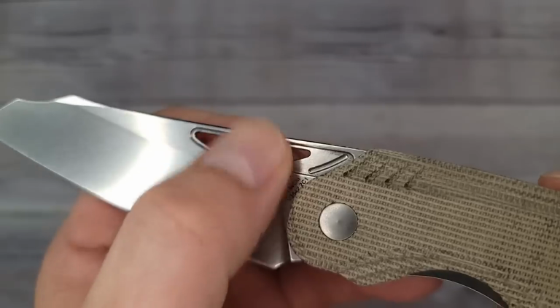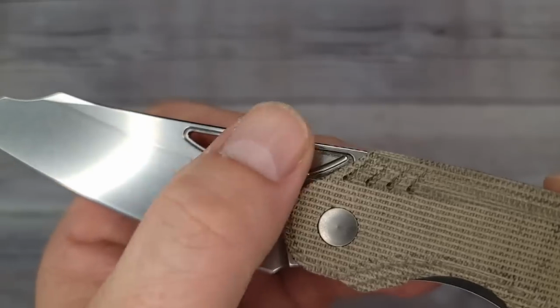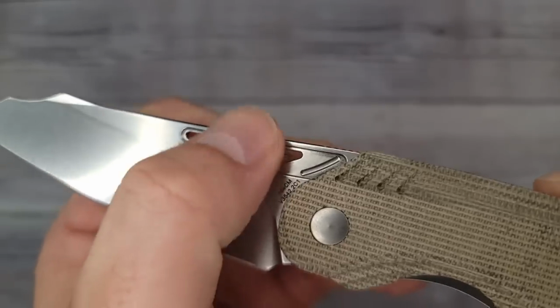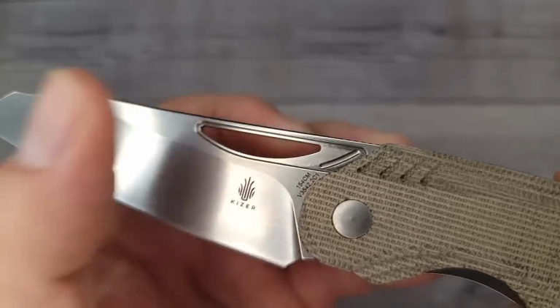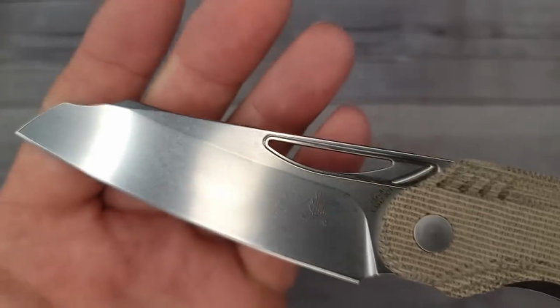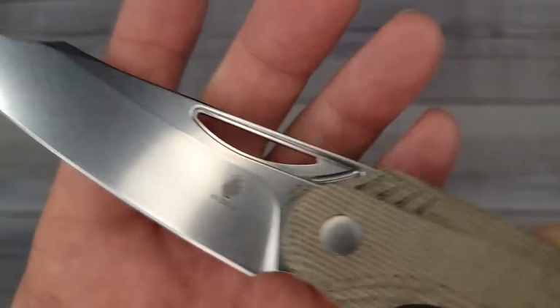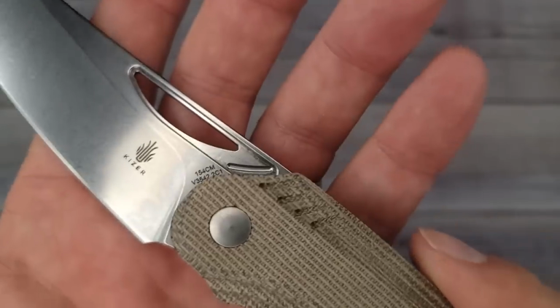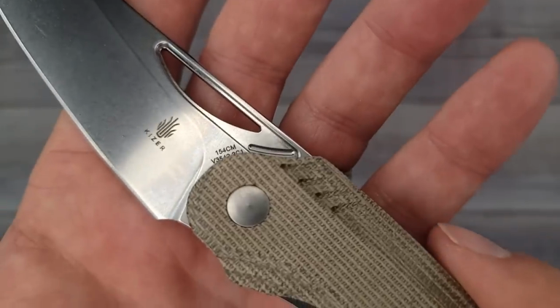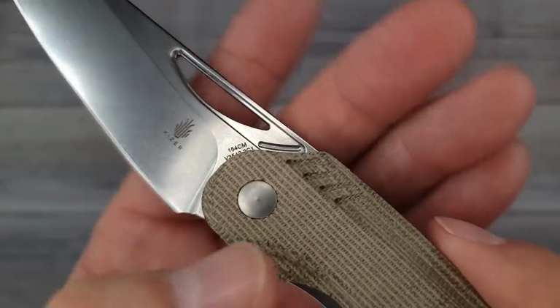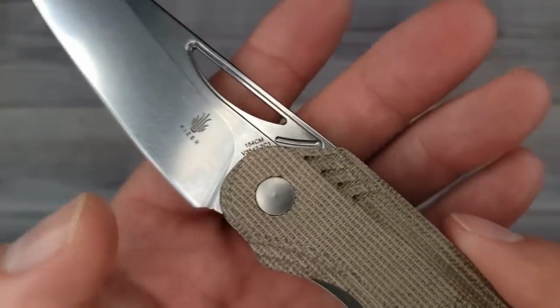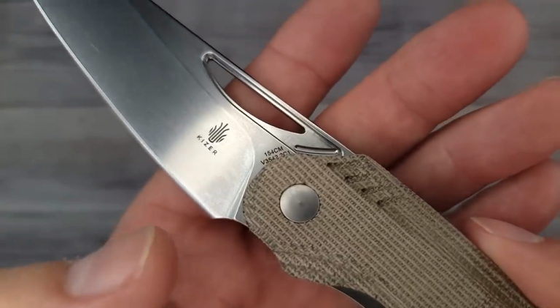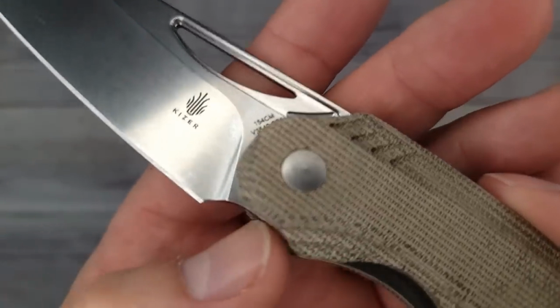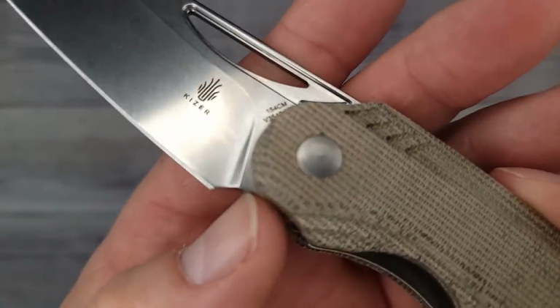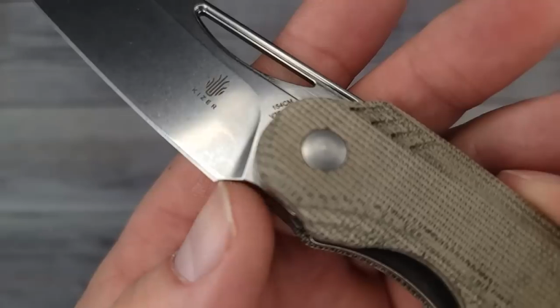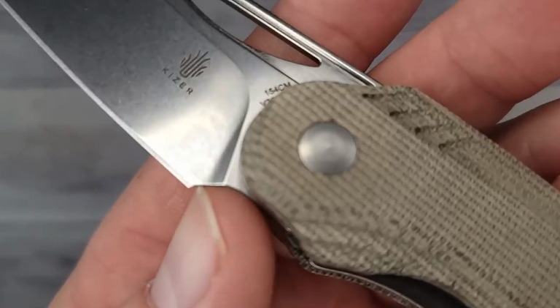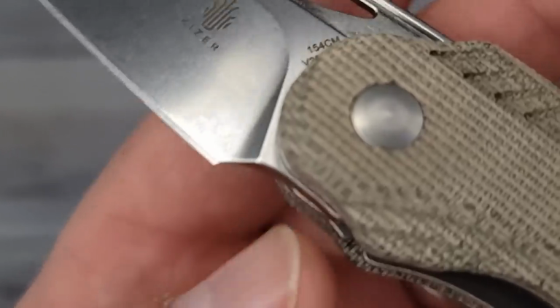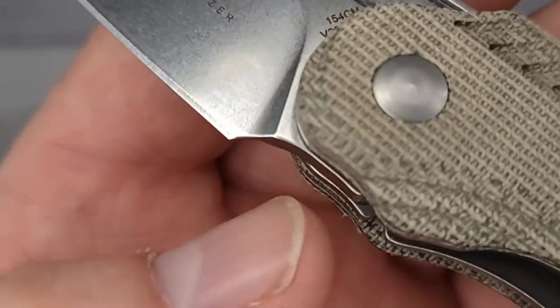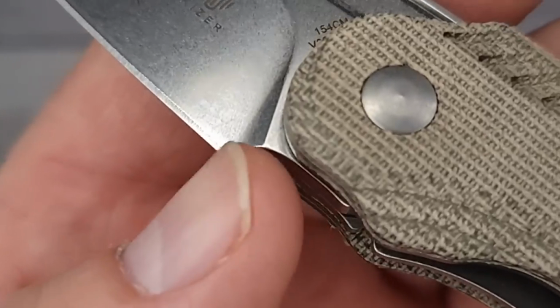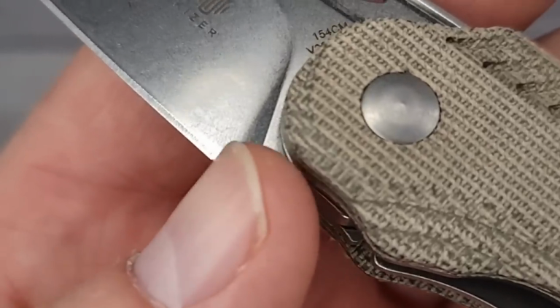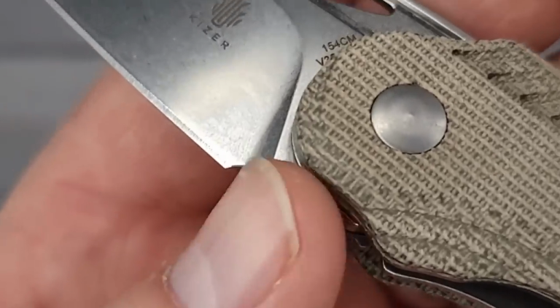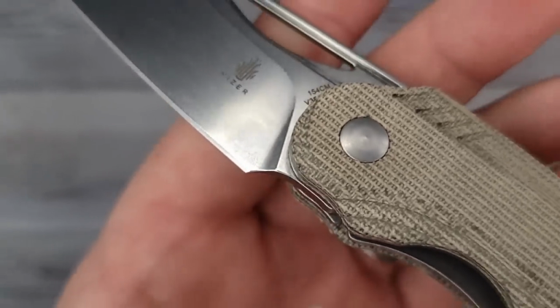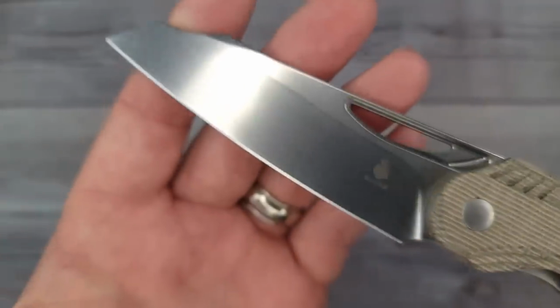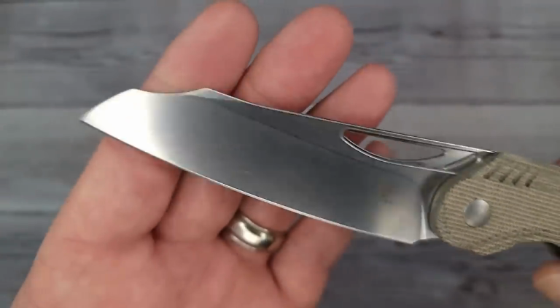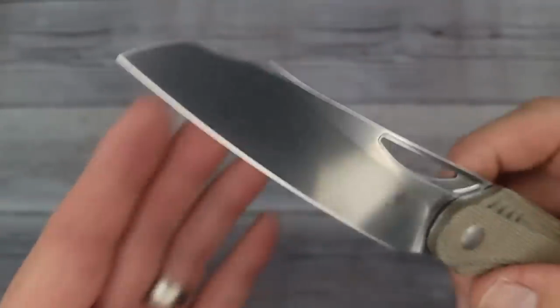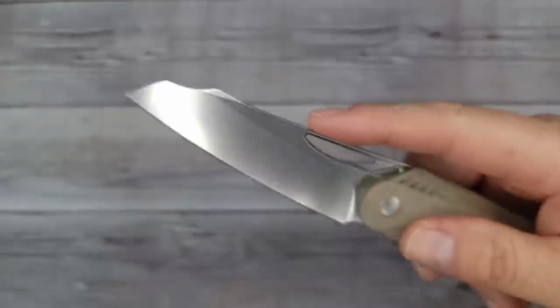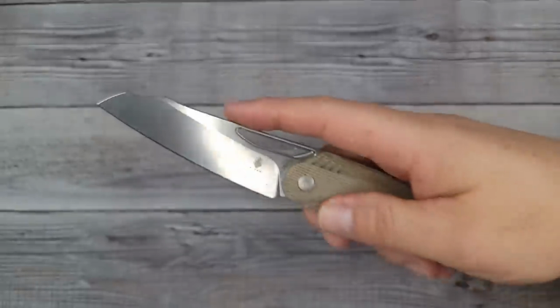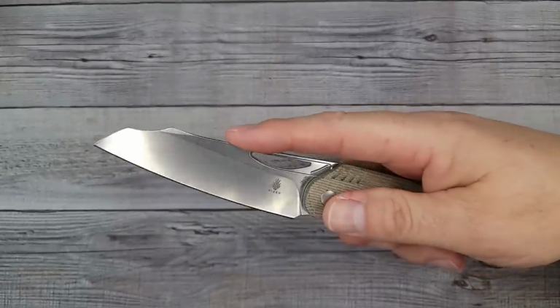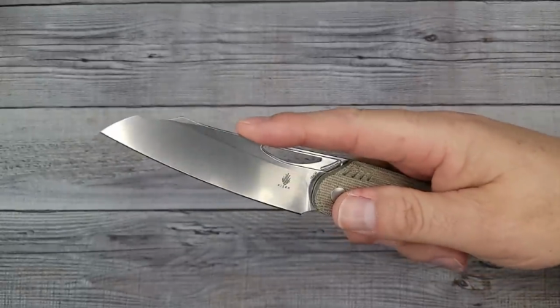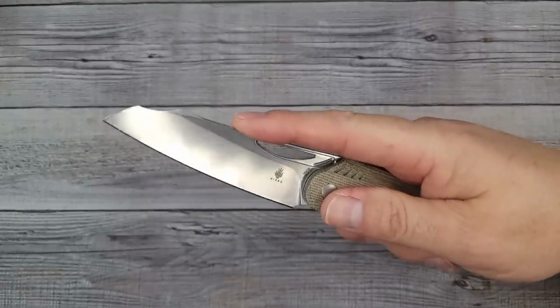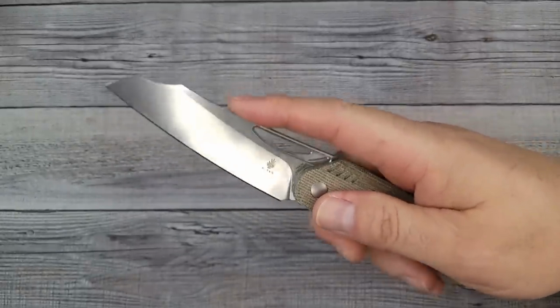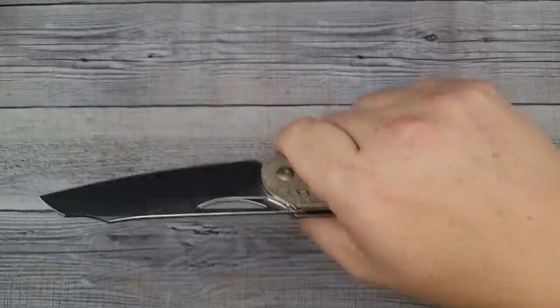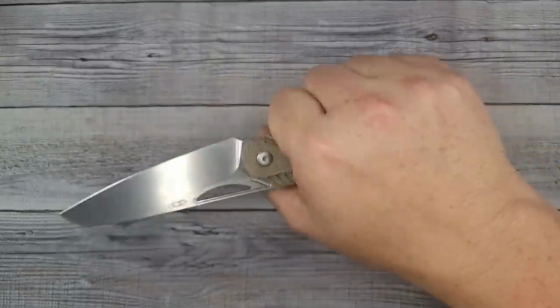The thumb hole is nice but it is not sharp. We'll see if it has enough grab to reverse flick. 154CM blade steel - not a ton of room to sharpen after the plunge grind there, that could be maybe improved just a little bit. But wow, that is a sweet looking blade.